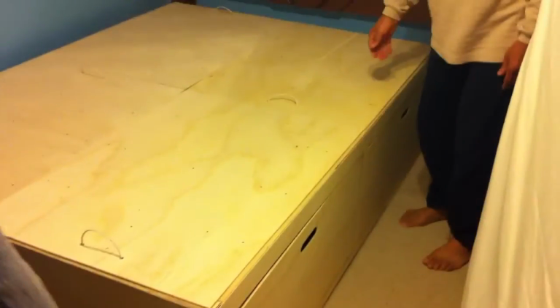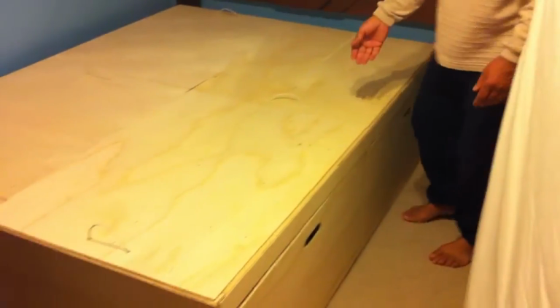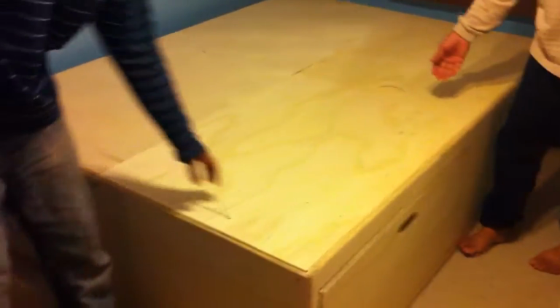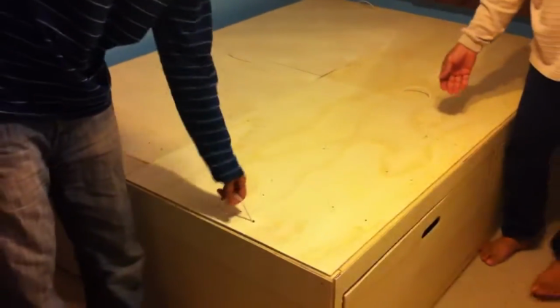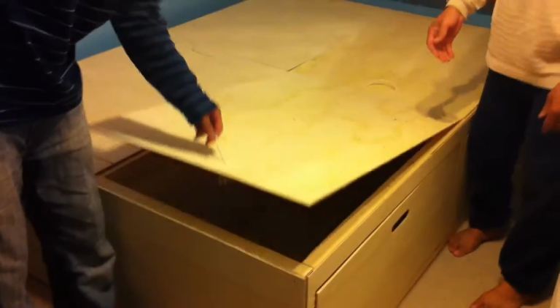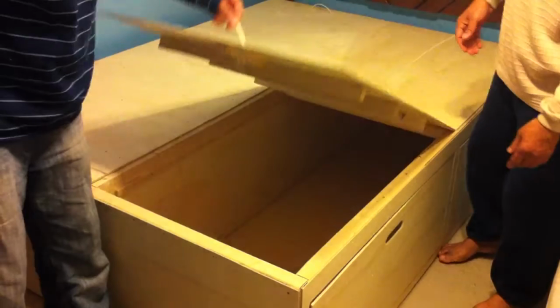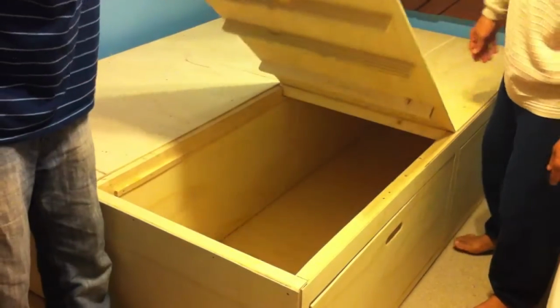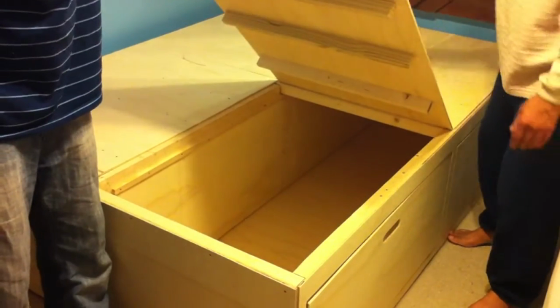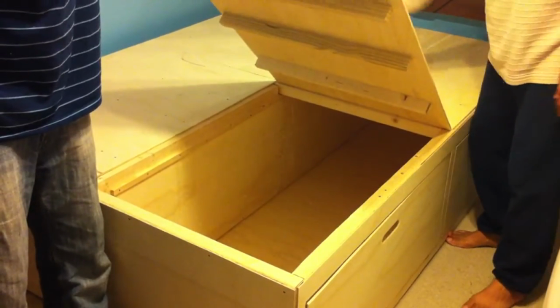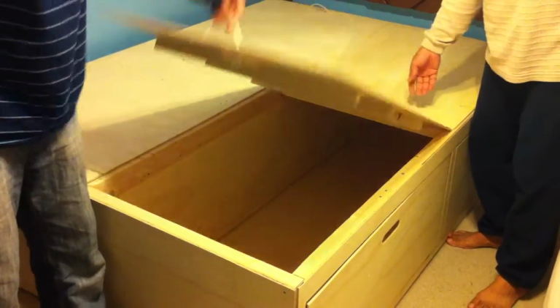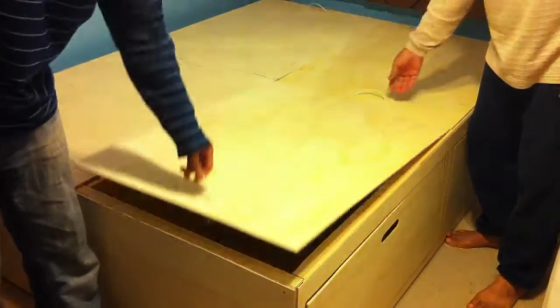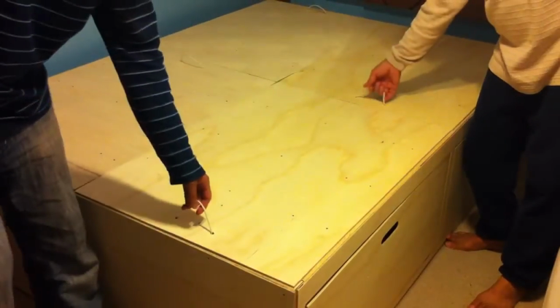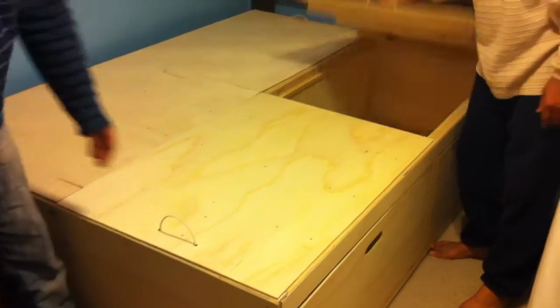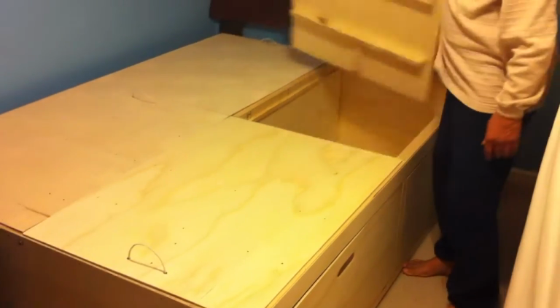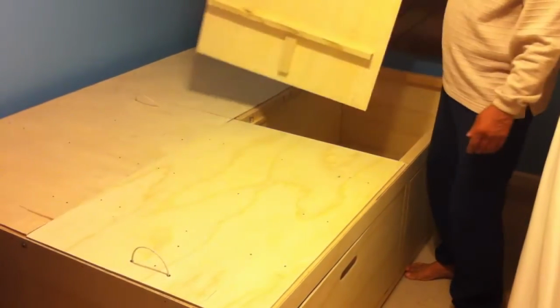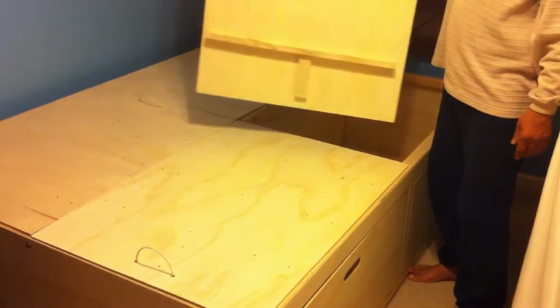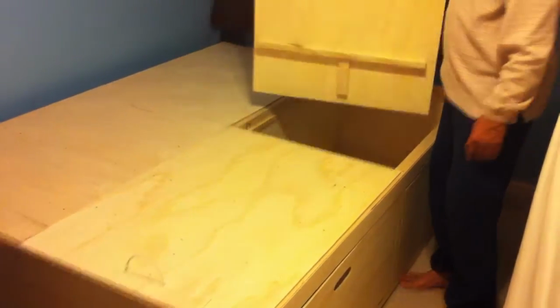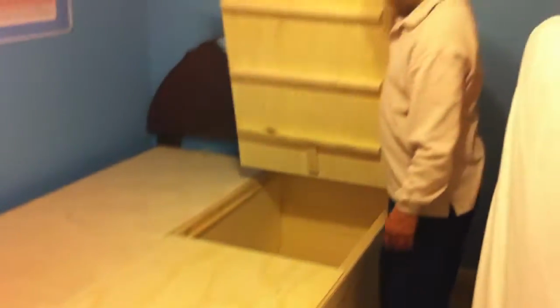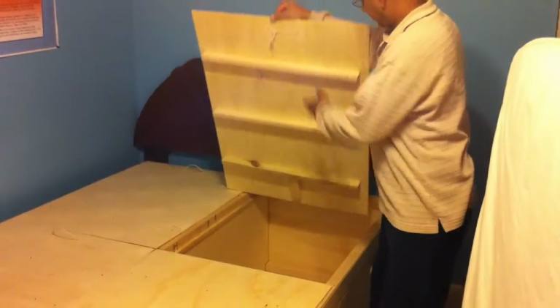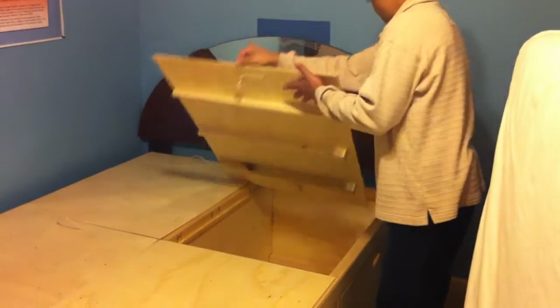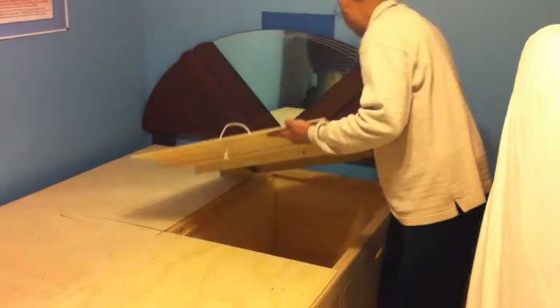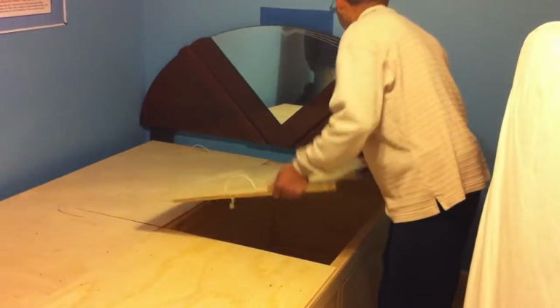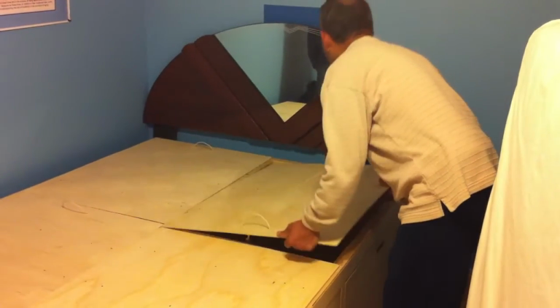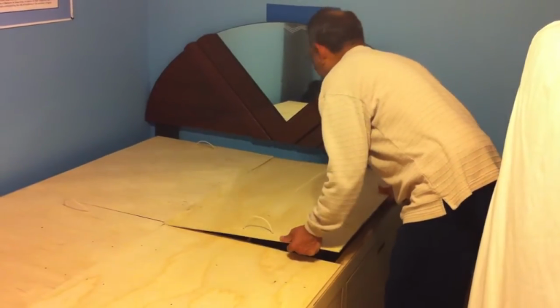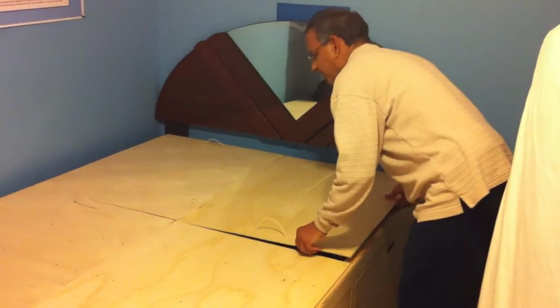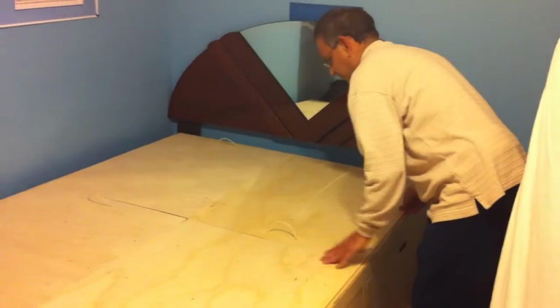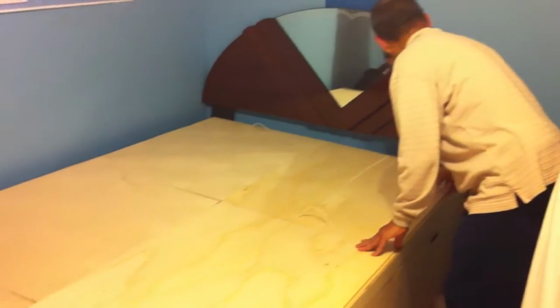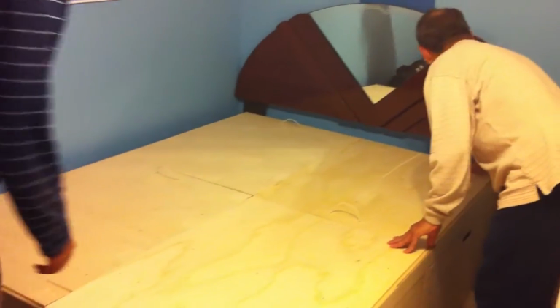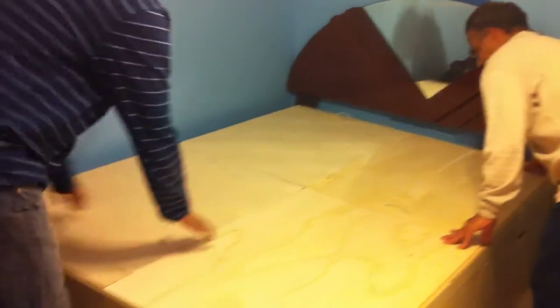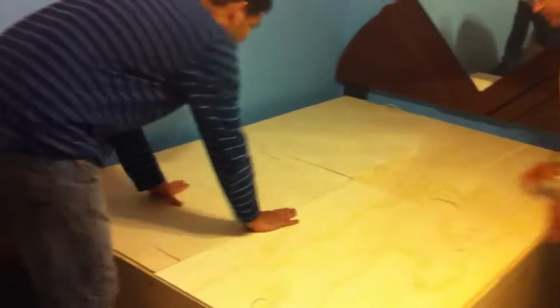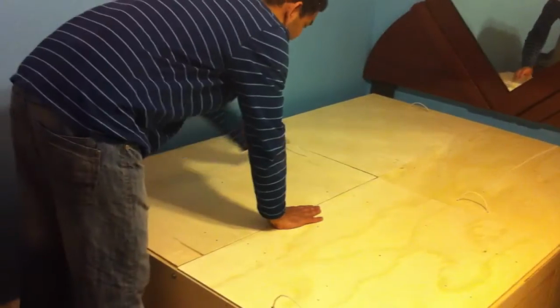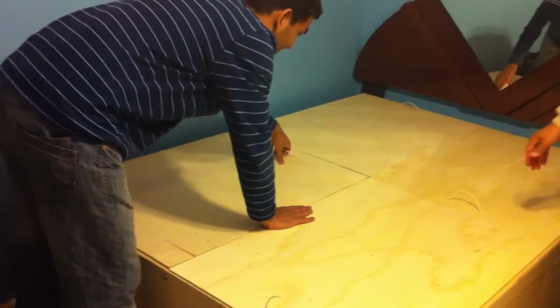You can access it from the top also. It's not light - very light, strong. It's like pressure. It looks like a matchbox.